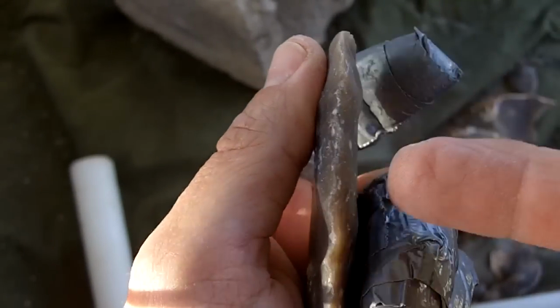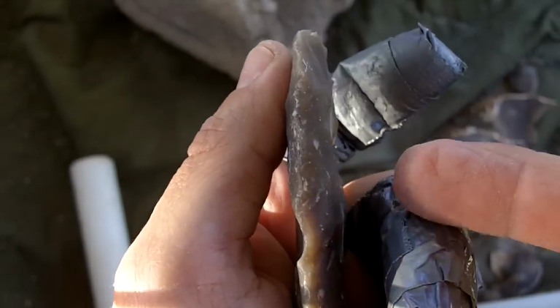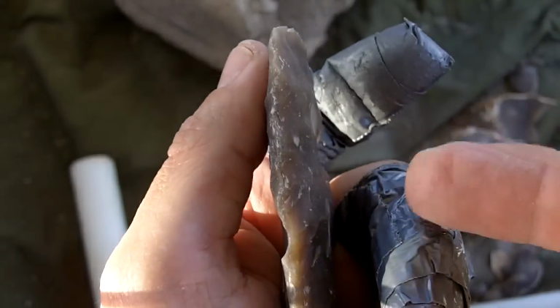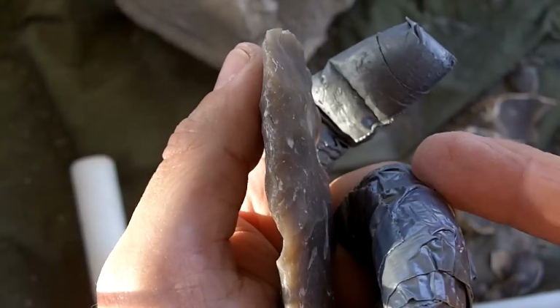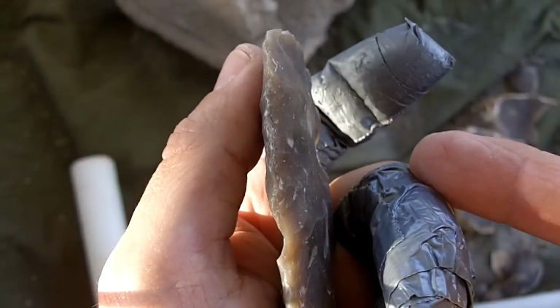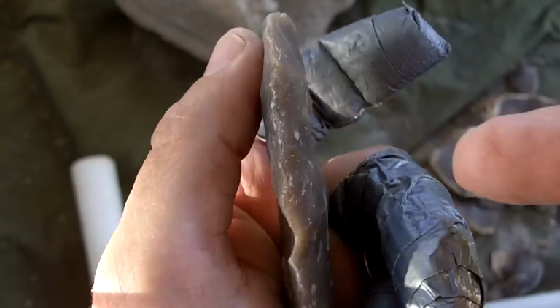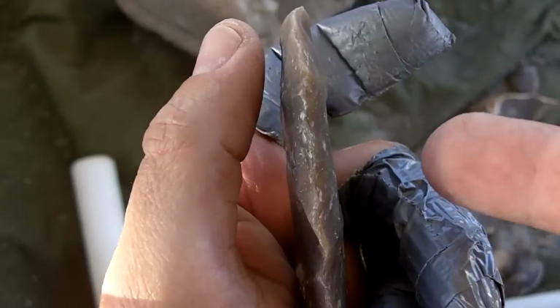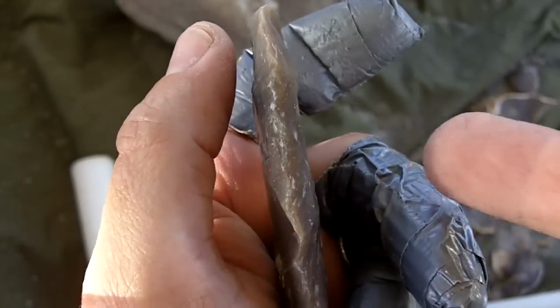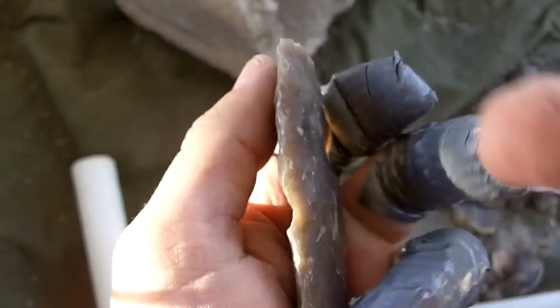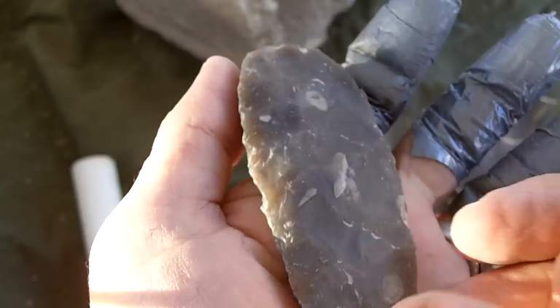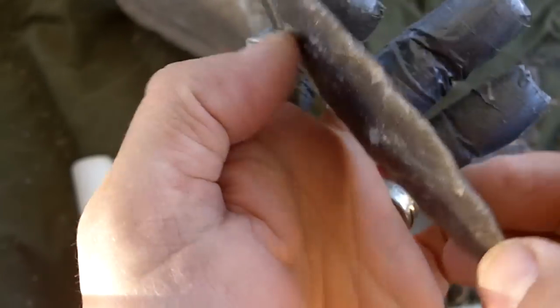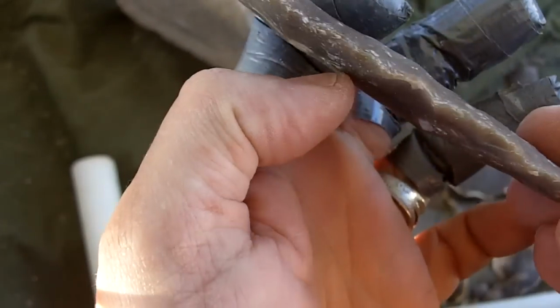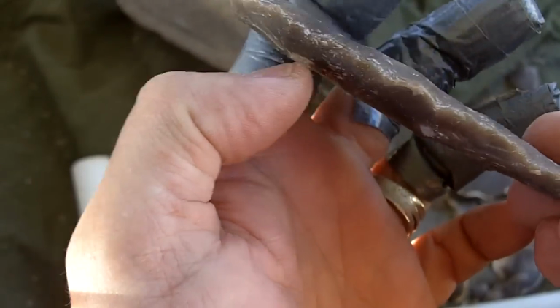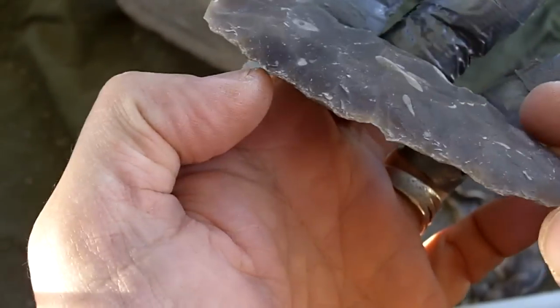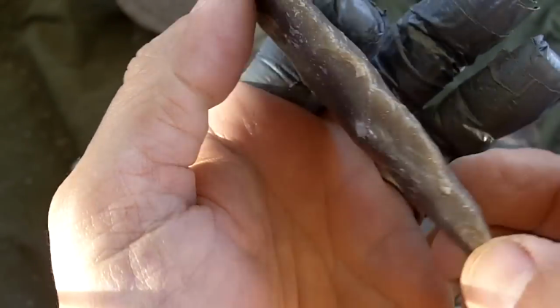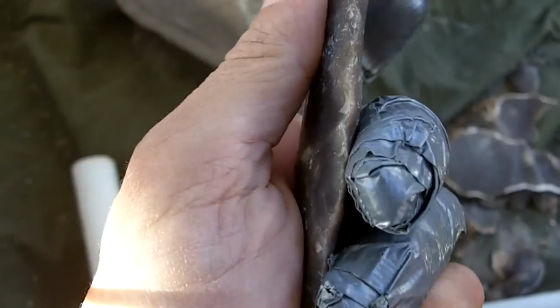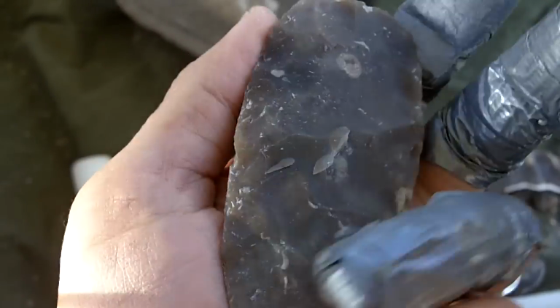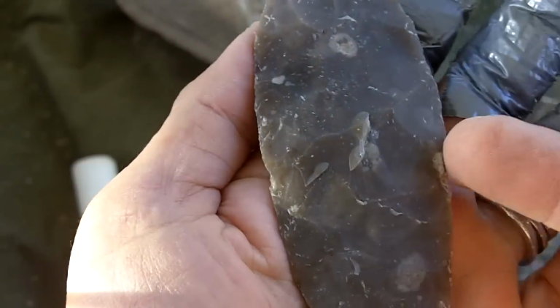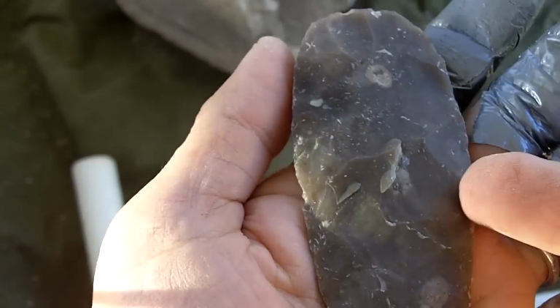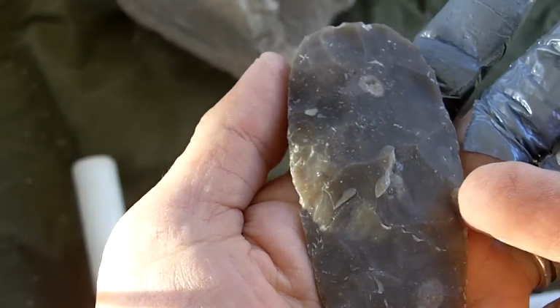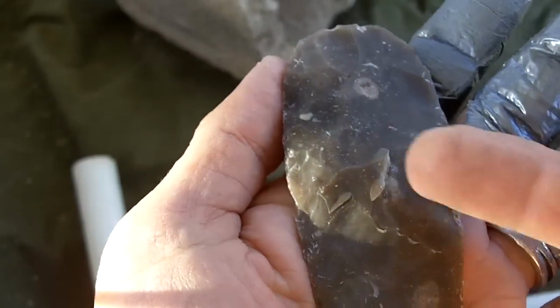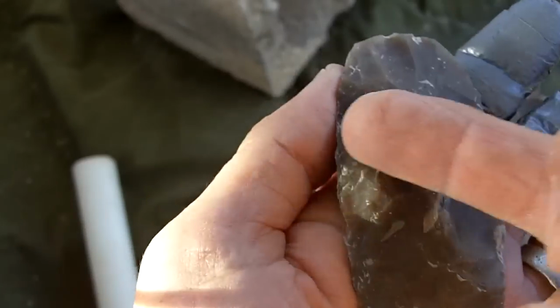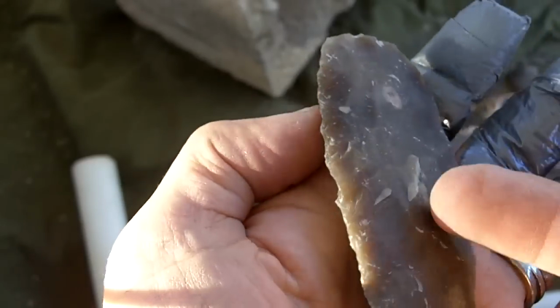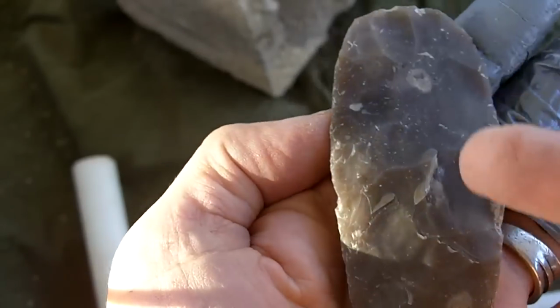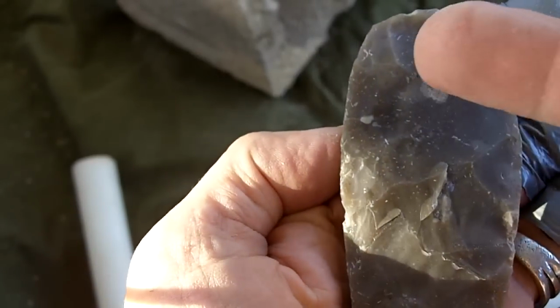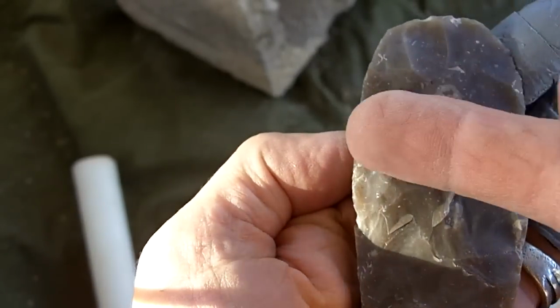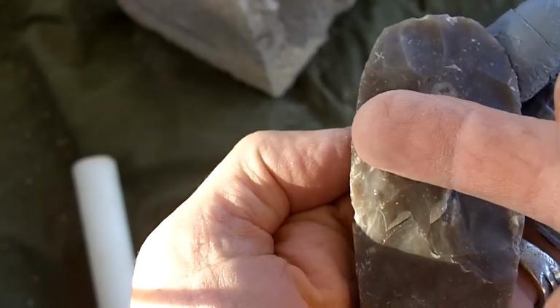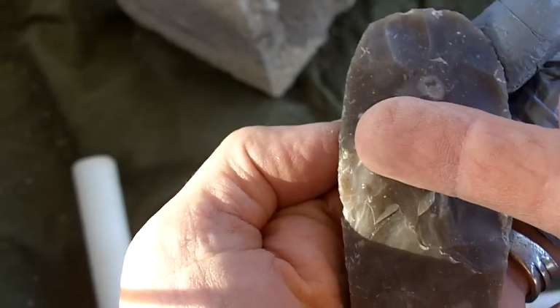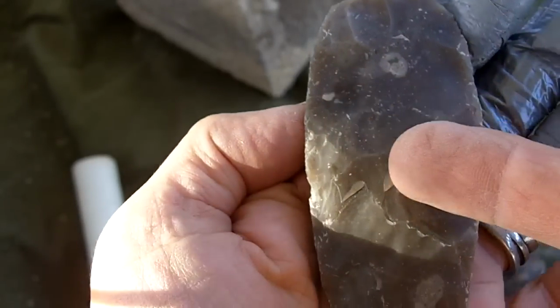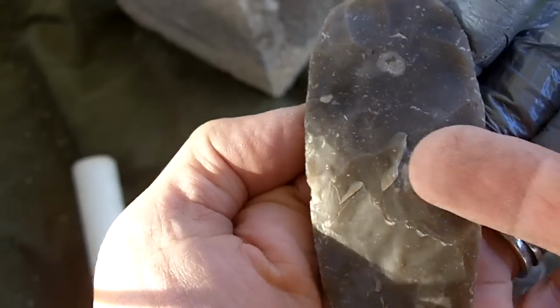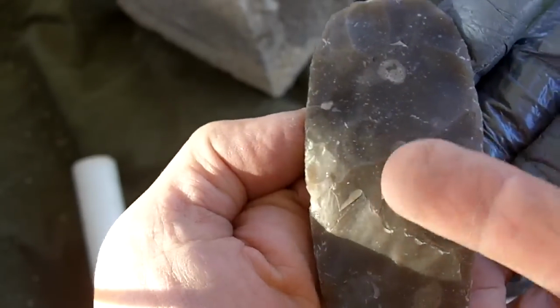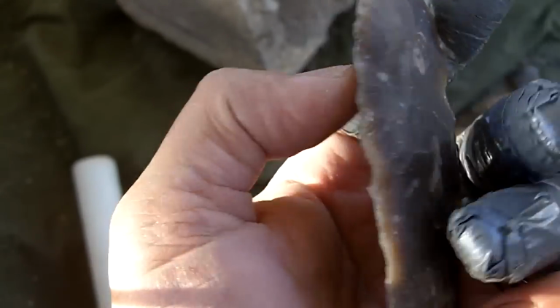It just barely skimmed my finger but it did cut right through the tape. I was talking about collateral flaking, so I am going to try to do the flake from this side and remove that hinge.